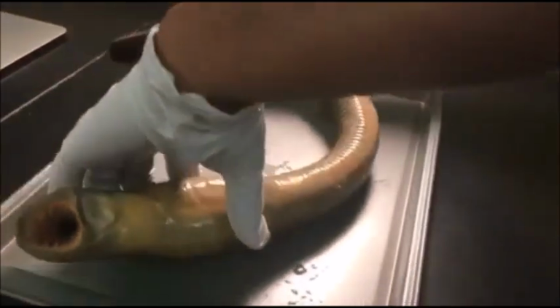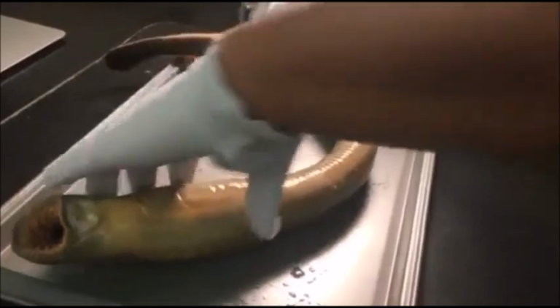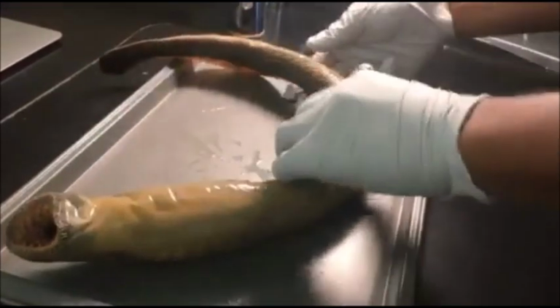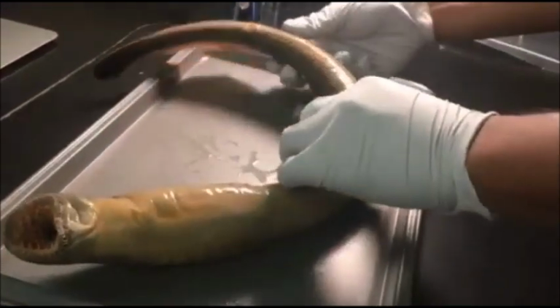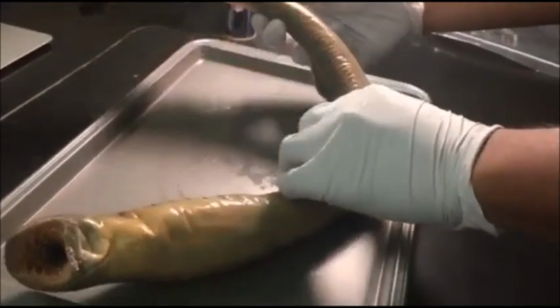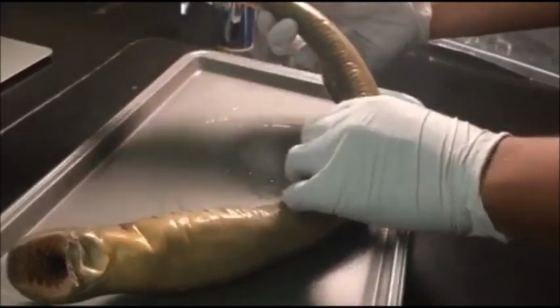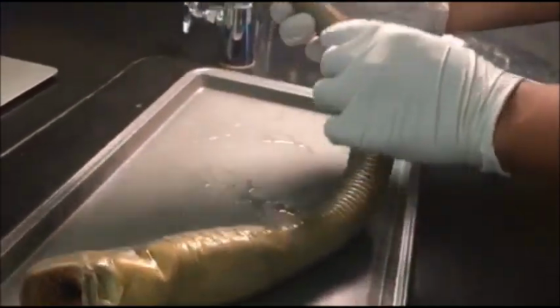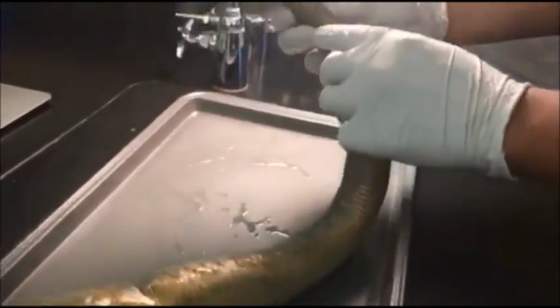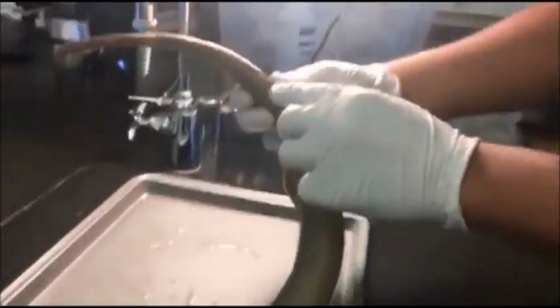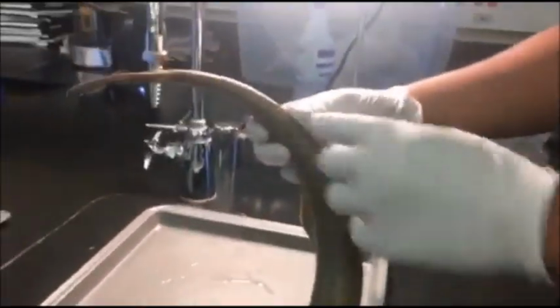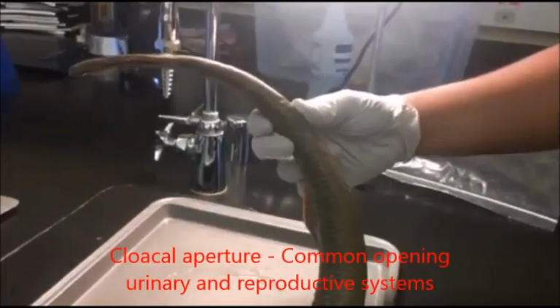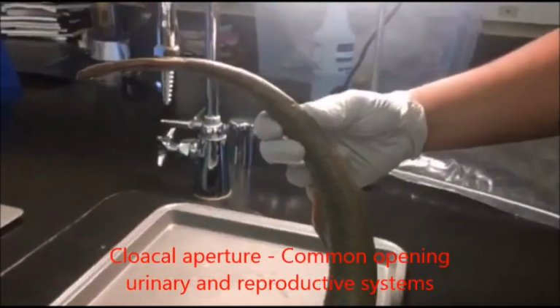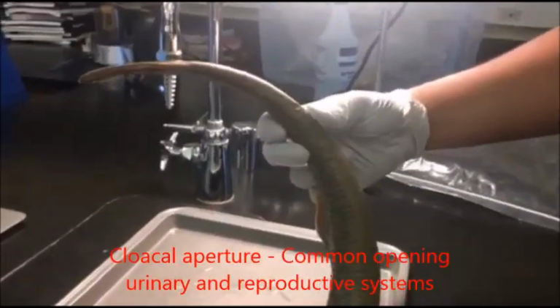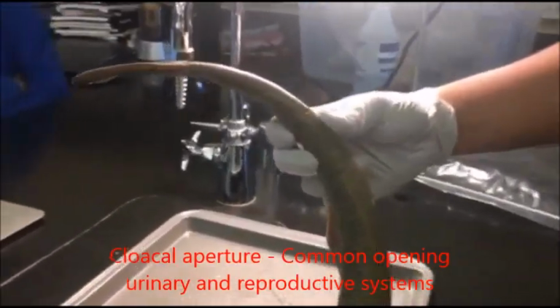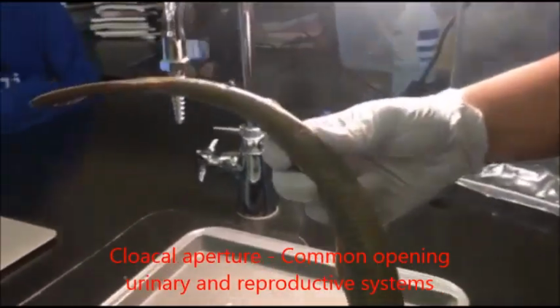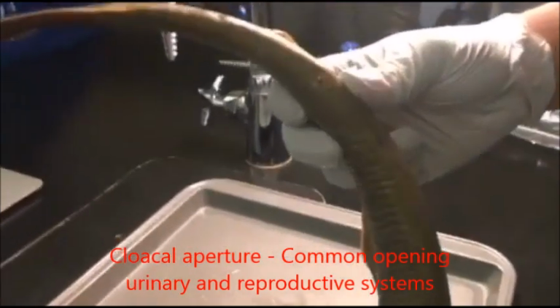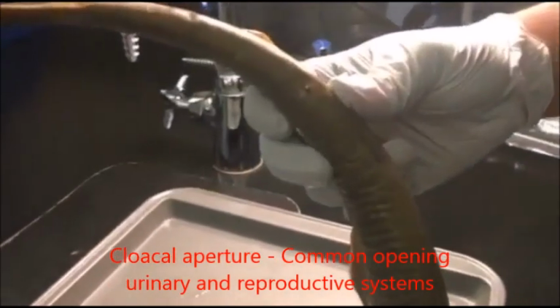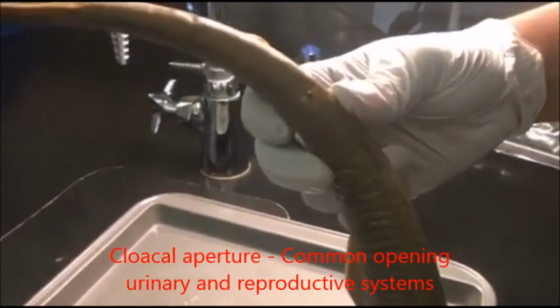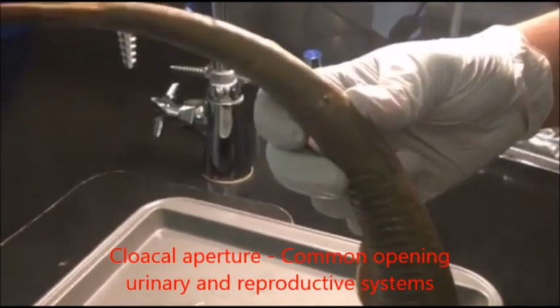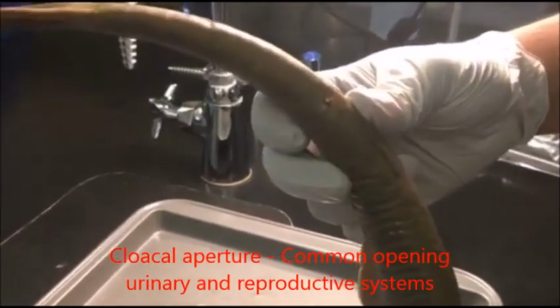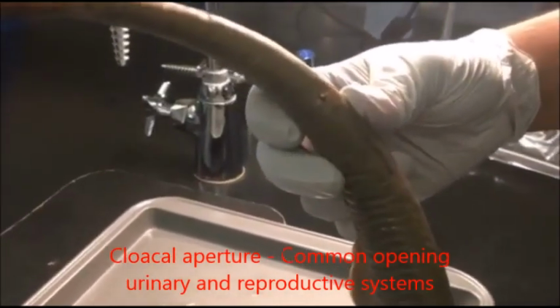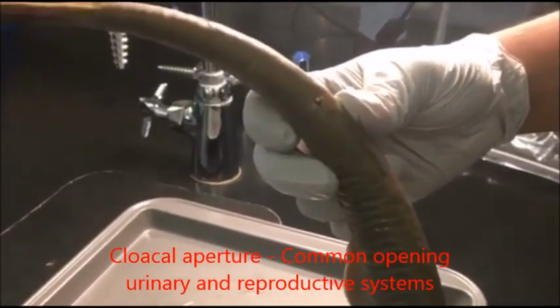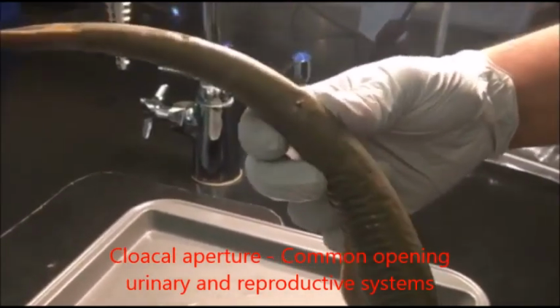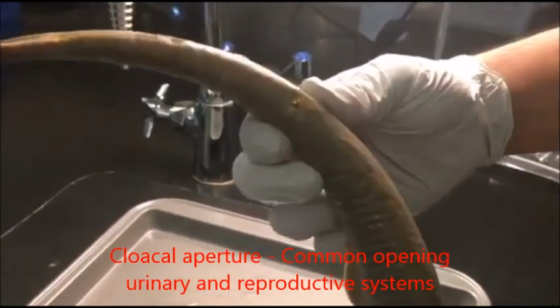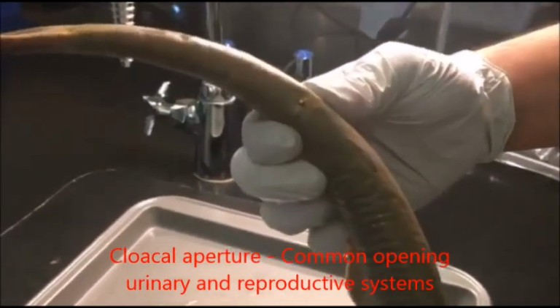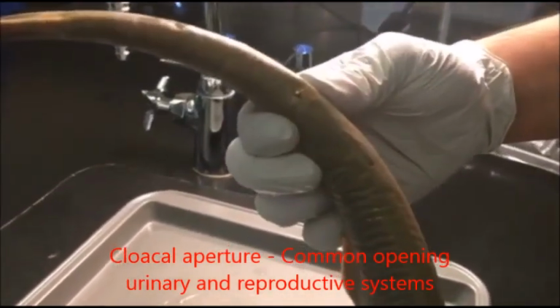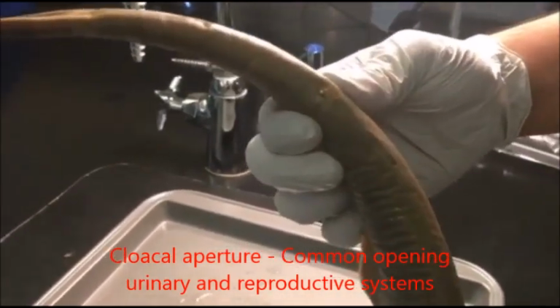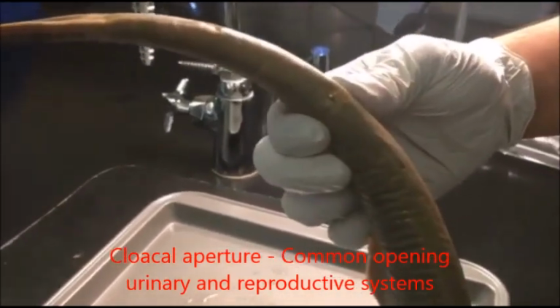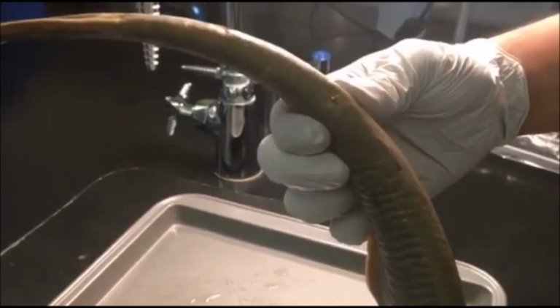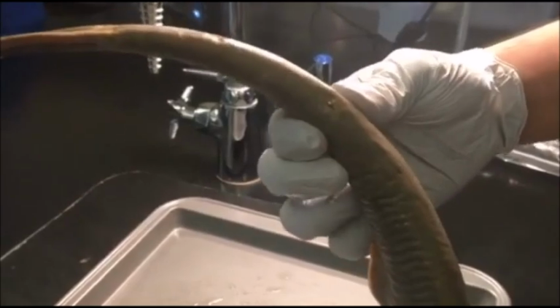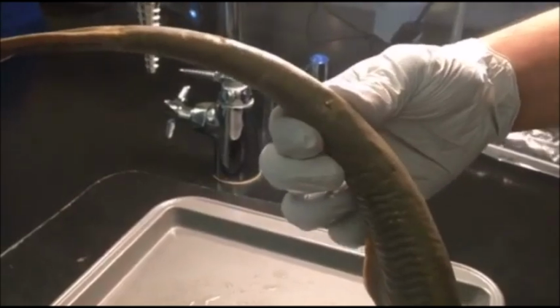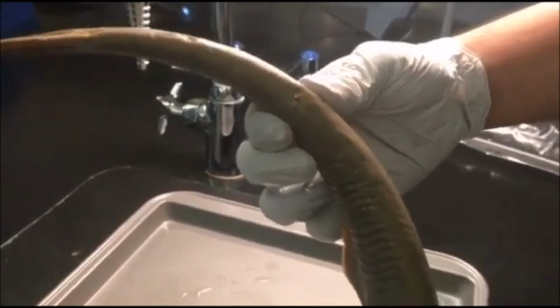There is the cloaca aperture, which is basically an opening of the urinary and reproductive system — so it's basically the genitals for this creature.